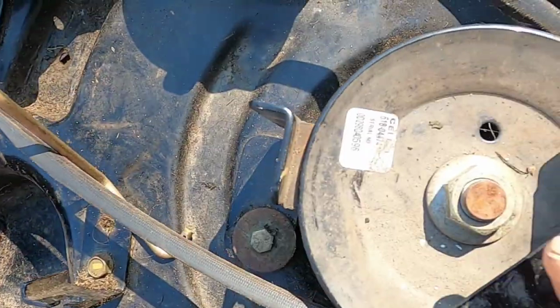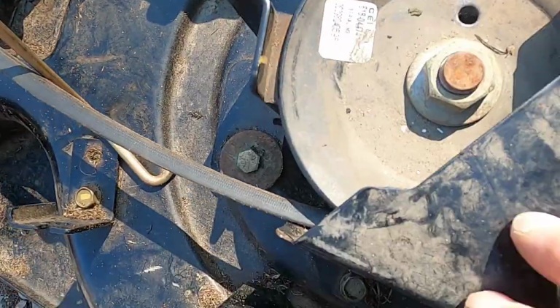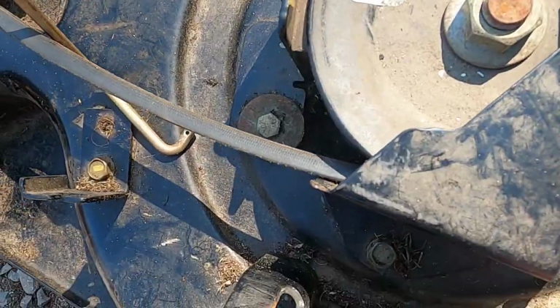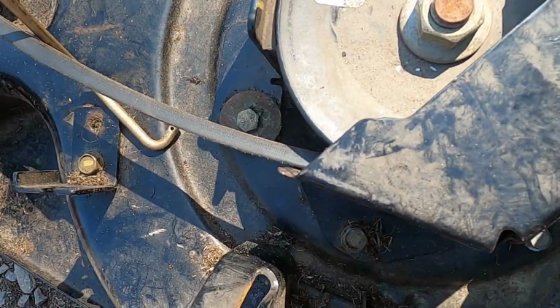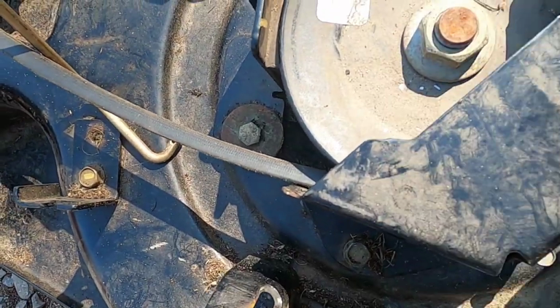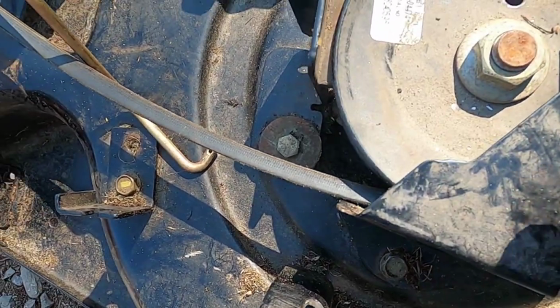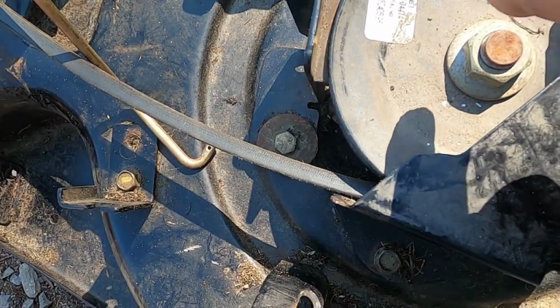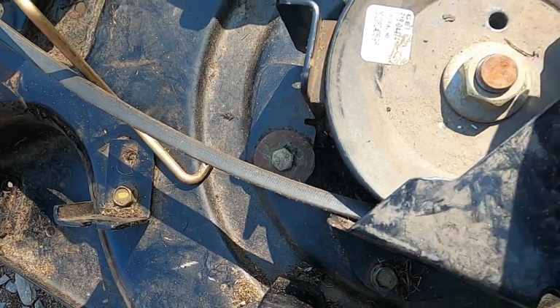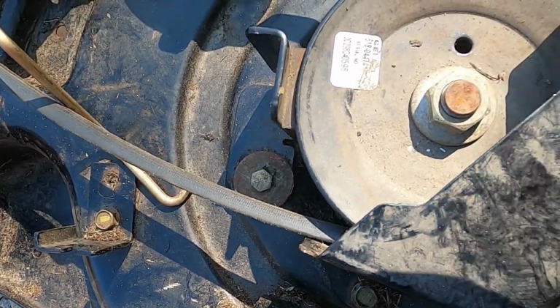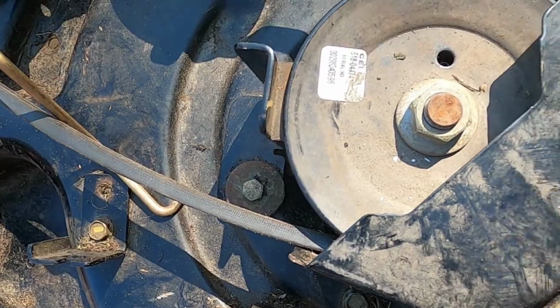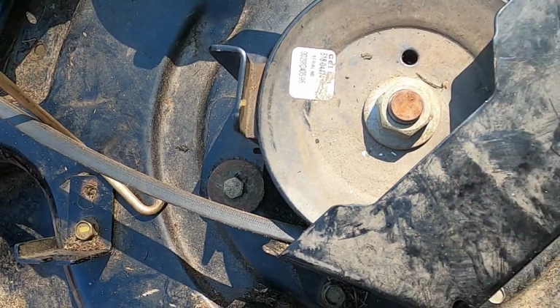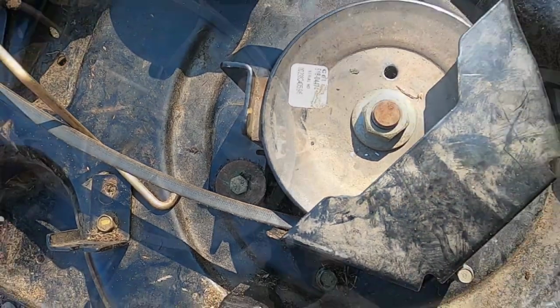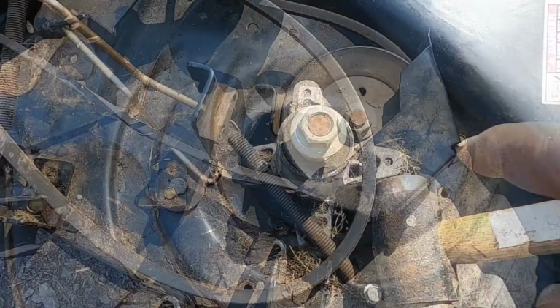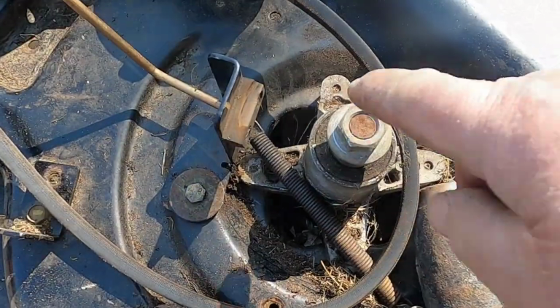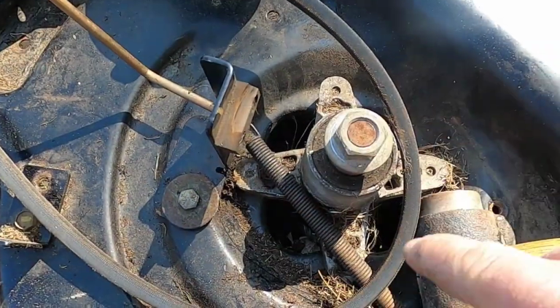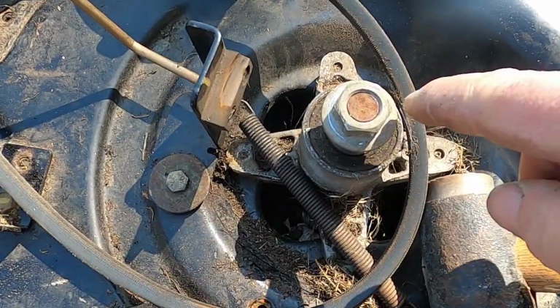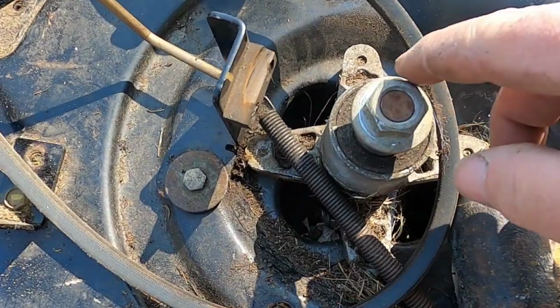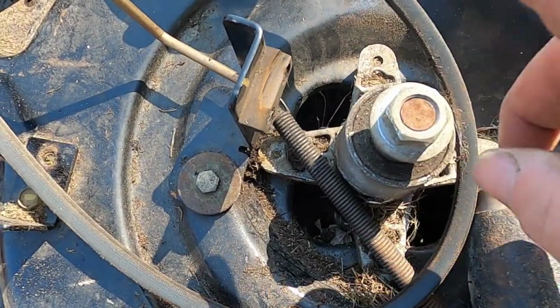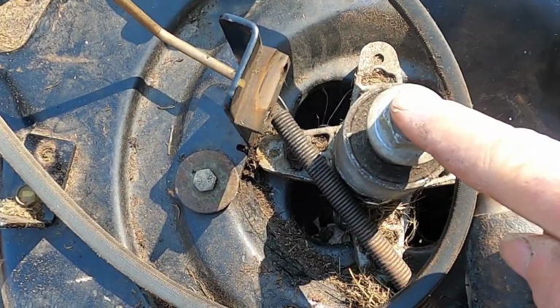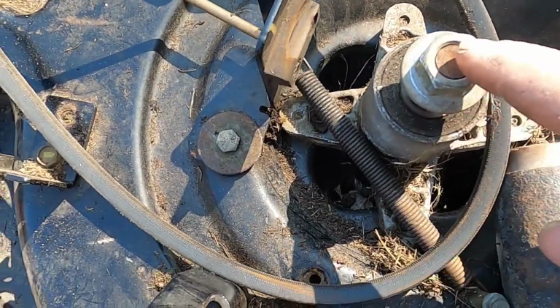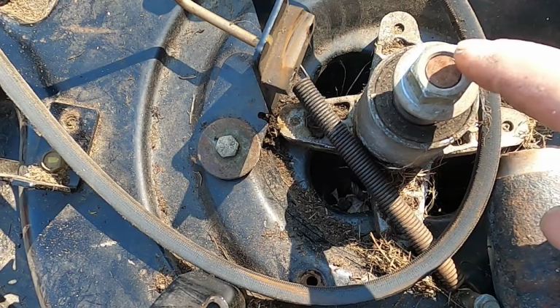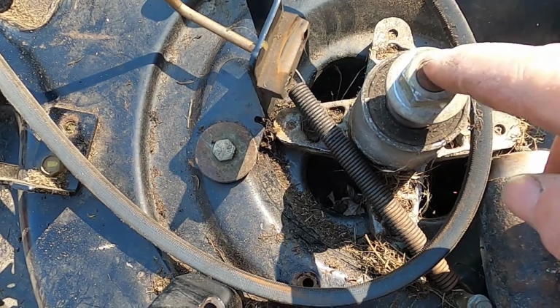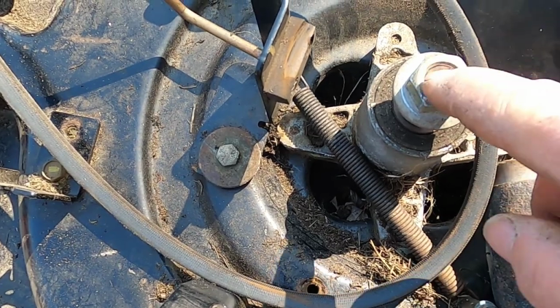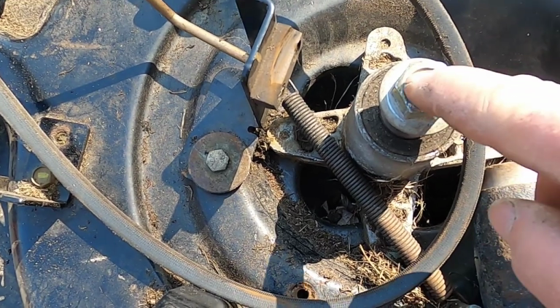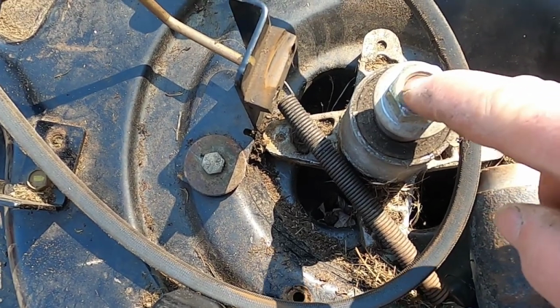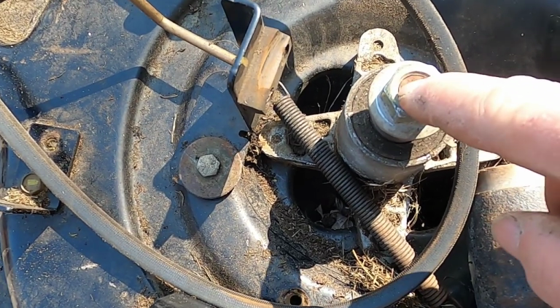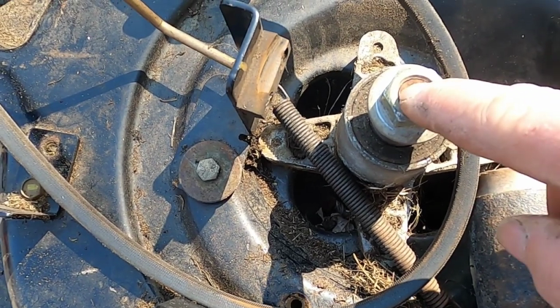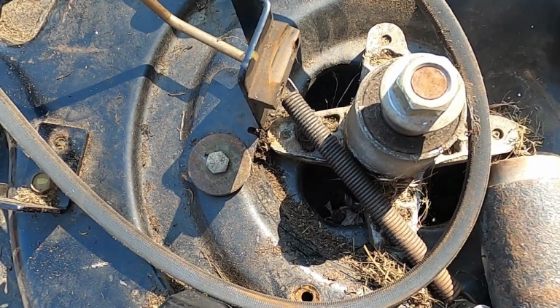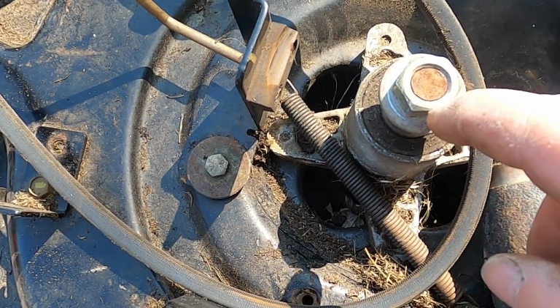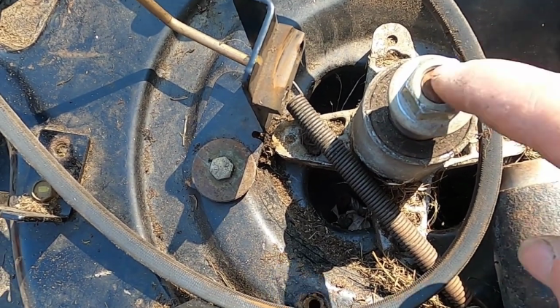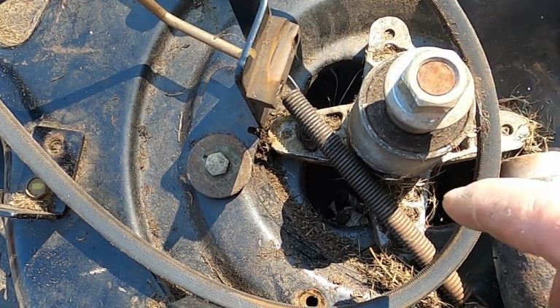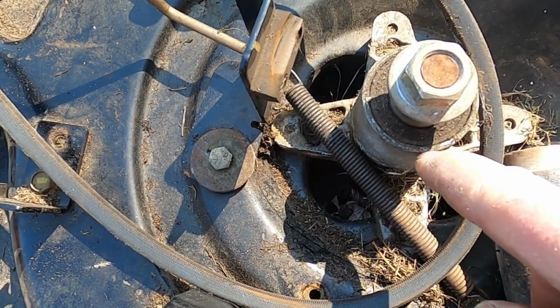Going off camera to remove this, and once I have this off, I'll be back. With the cover removed, I put this nut back on so when I hit it I don't mushroom the top of the spindle out, because I'm using the same spindle.